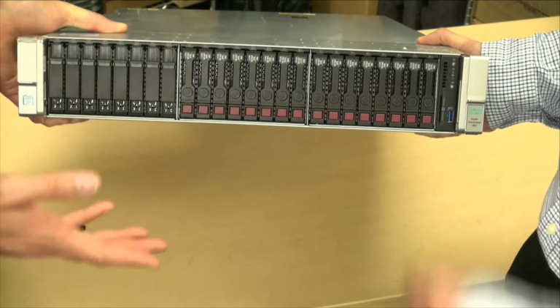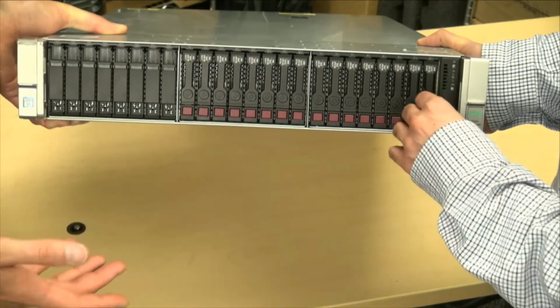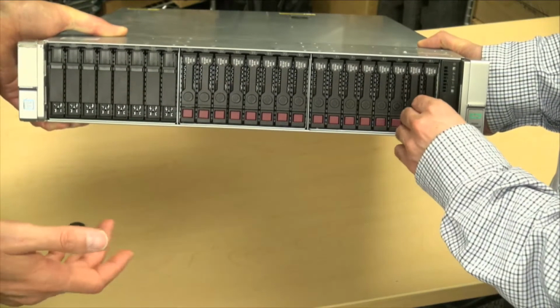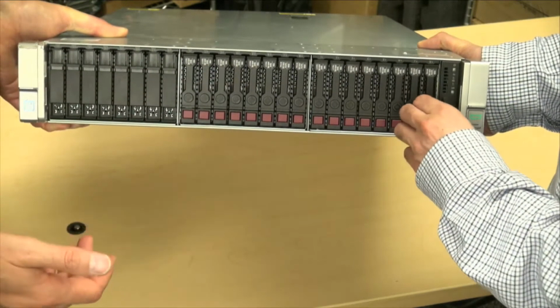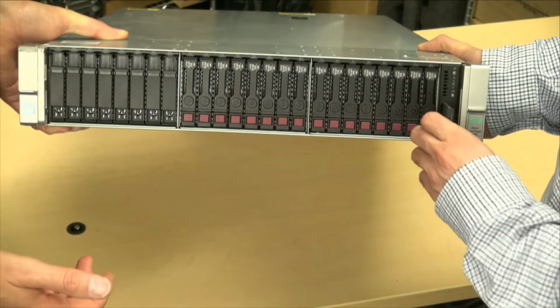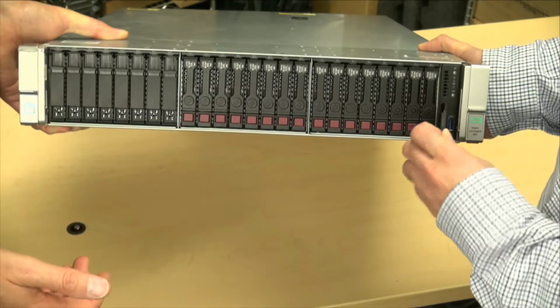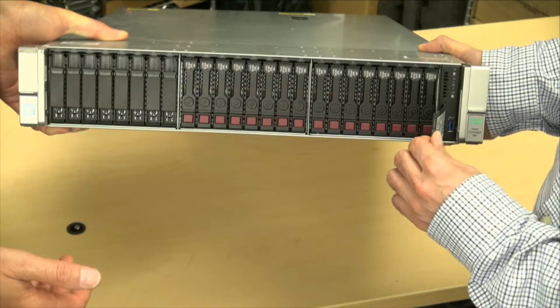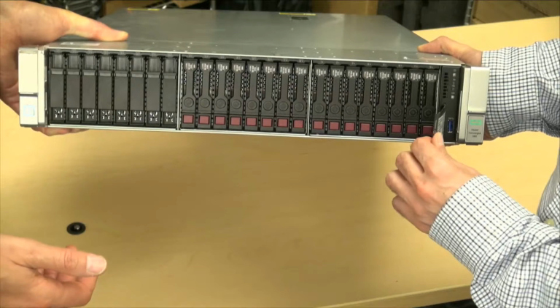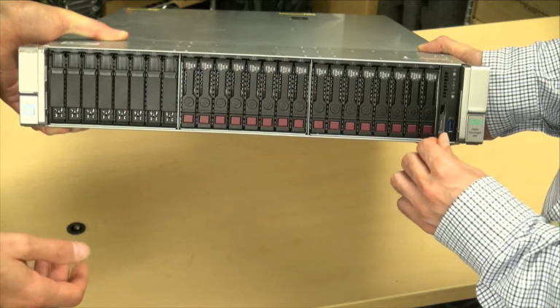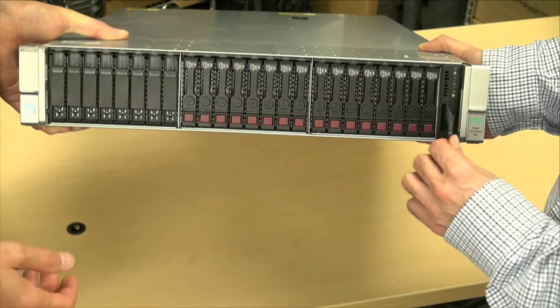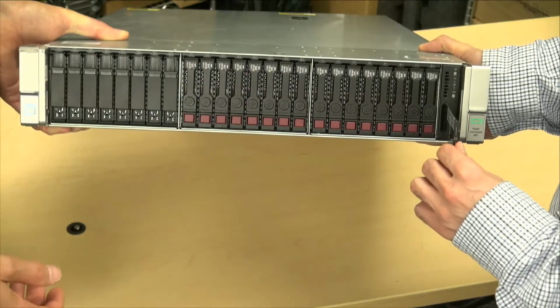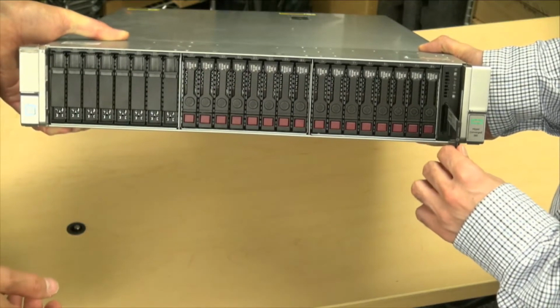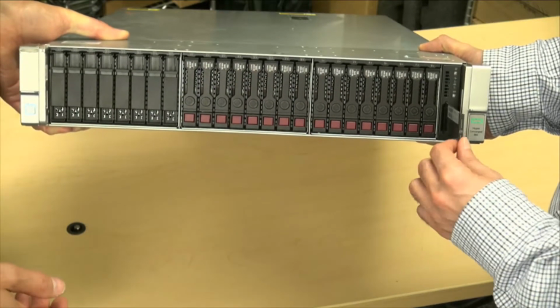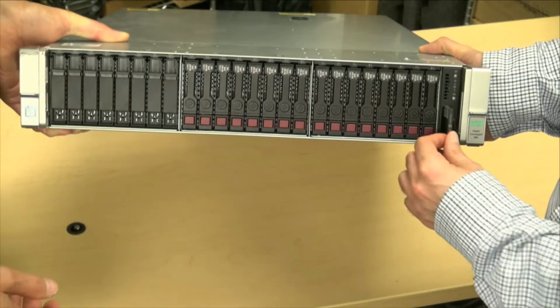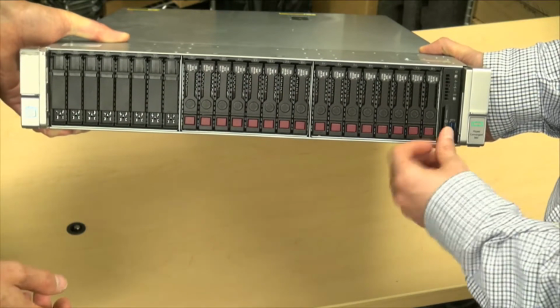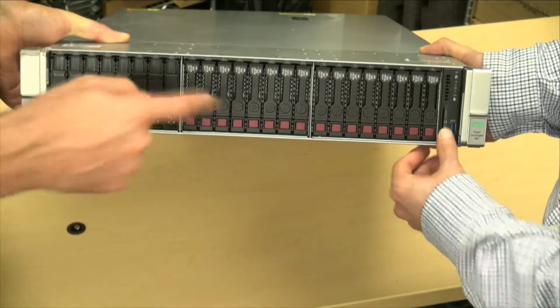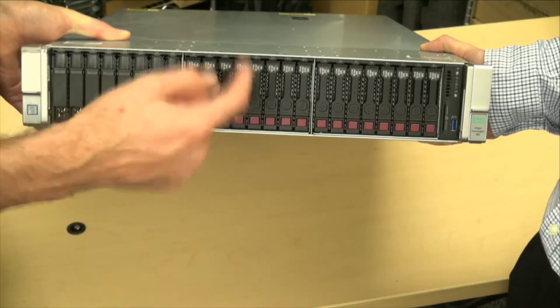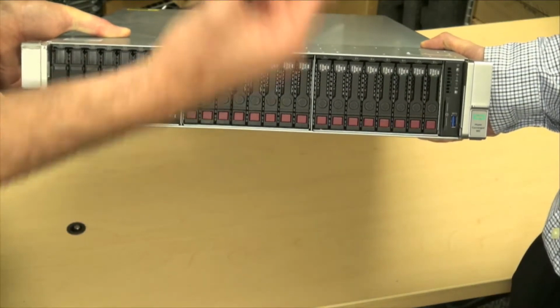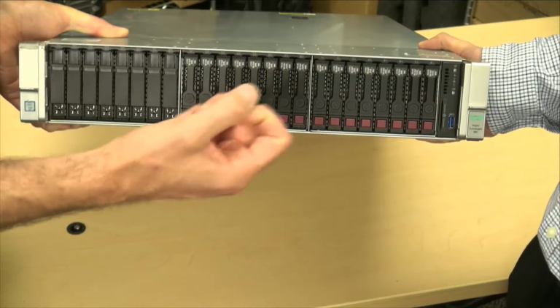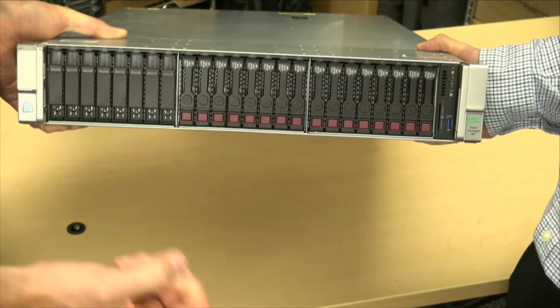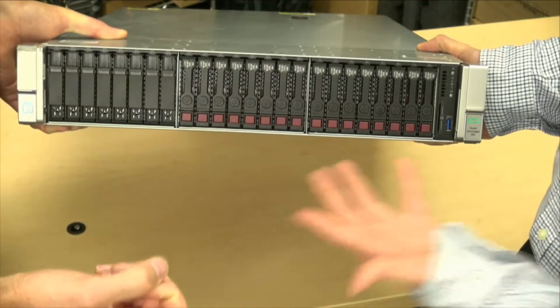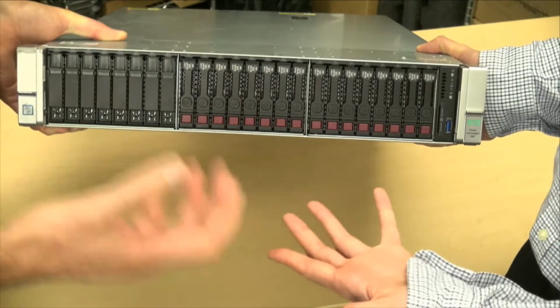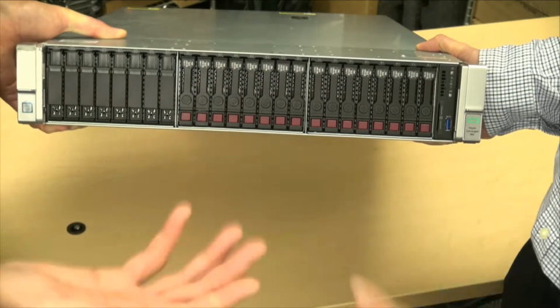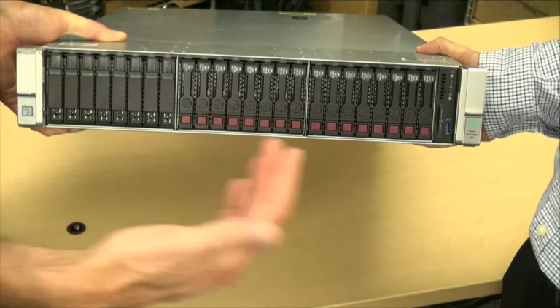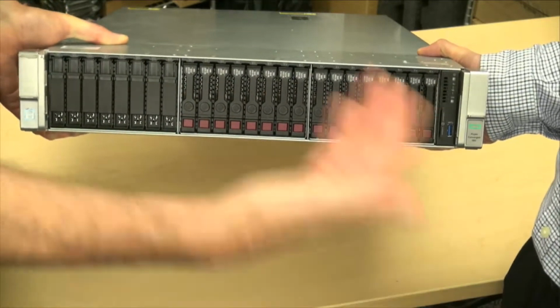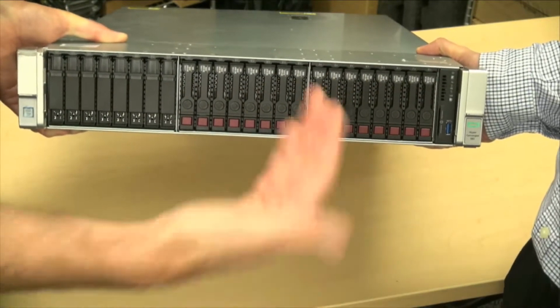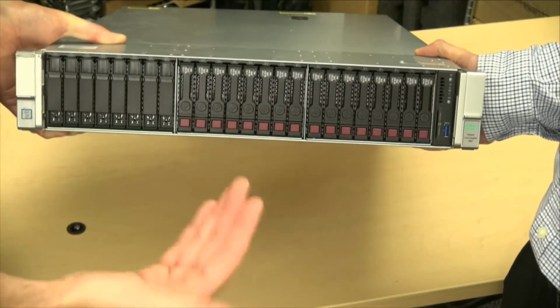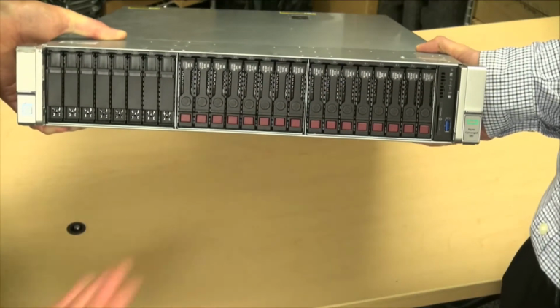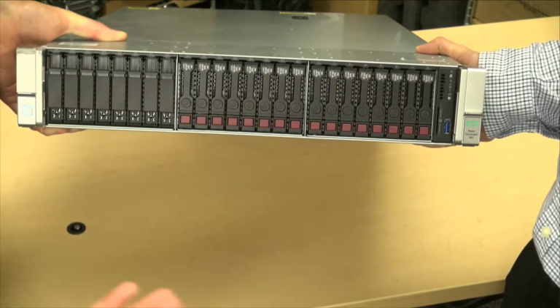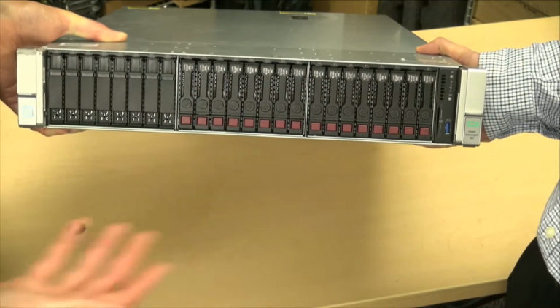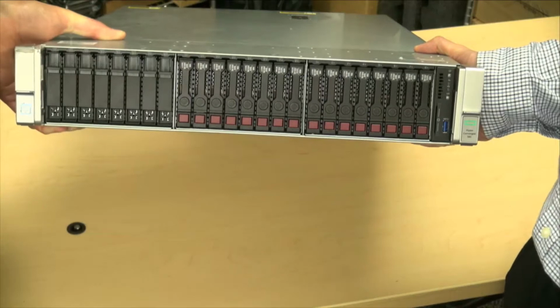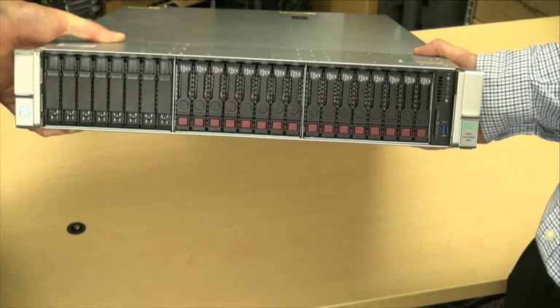On the front, we also have the USB key — this is a toe tag with individual ILO serial number type information. It's always nice to have that accessible without taking it out of the rack. Some vendors will put that on the side of the unit and you can't access it while it's powered on.